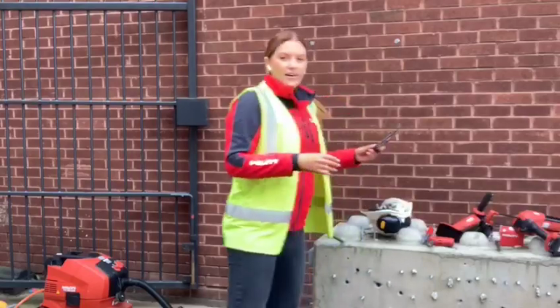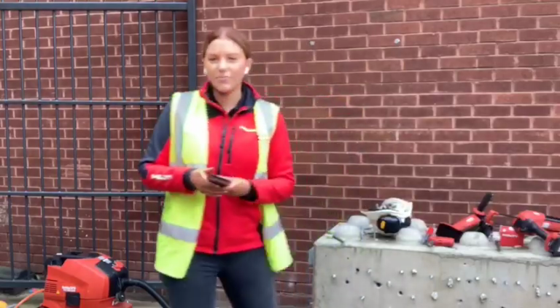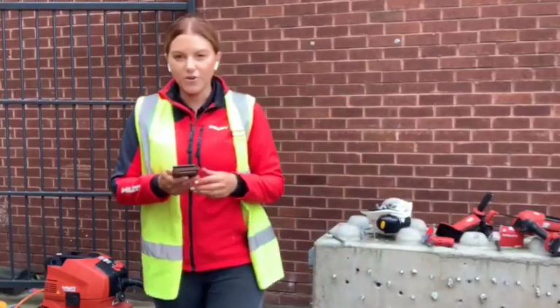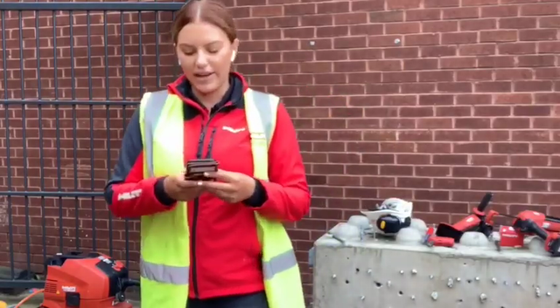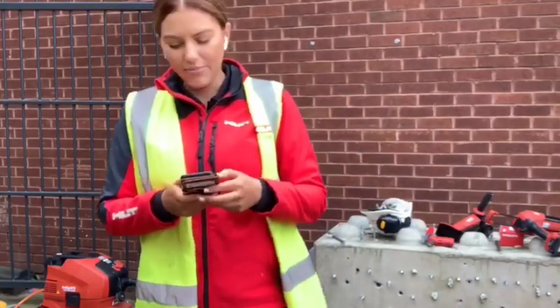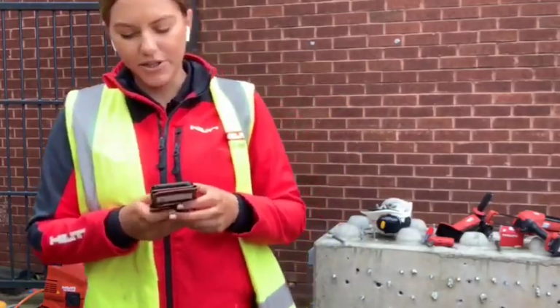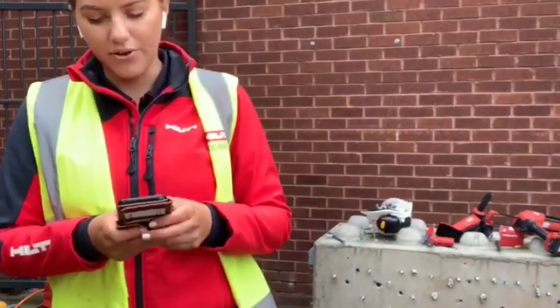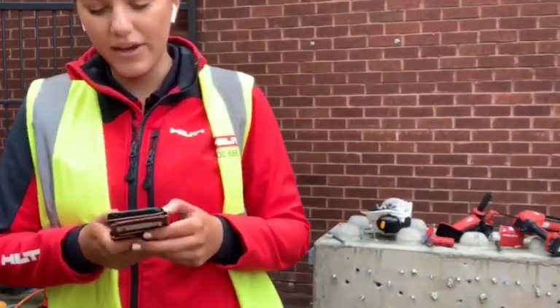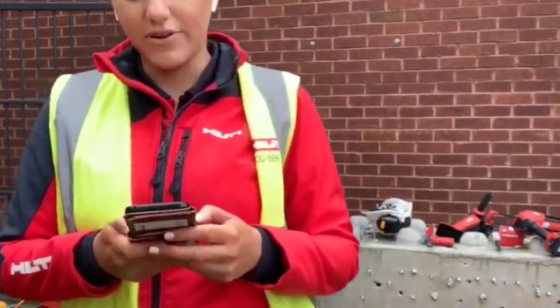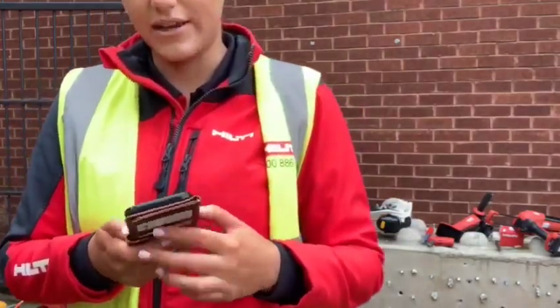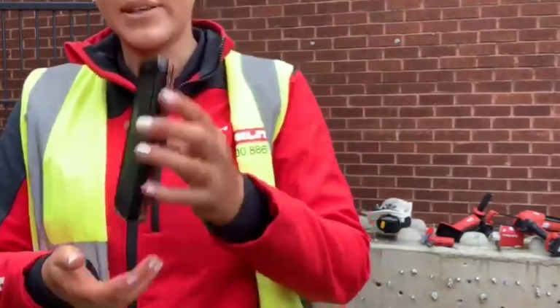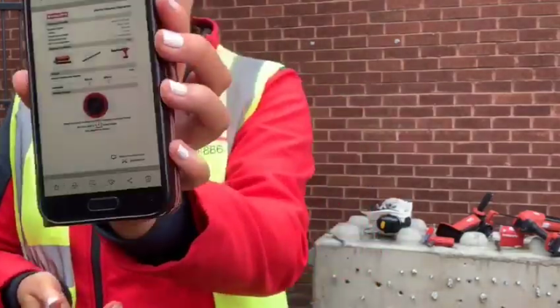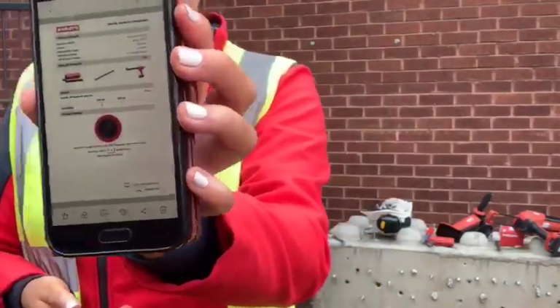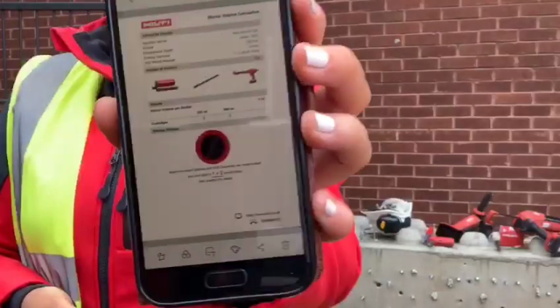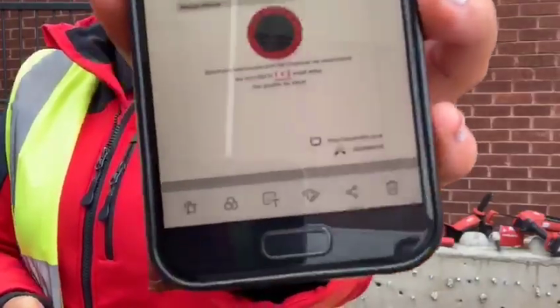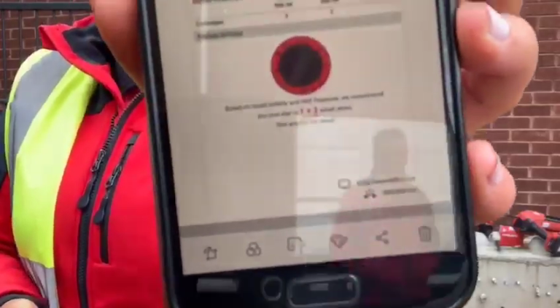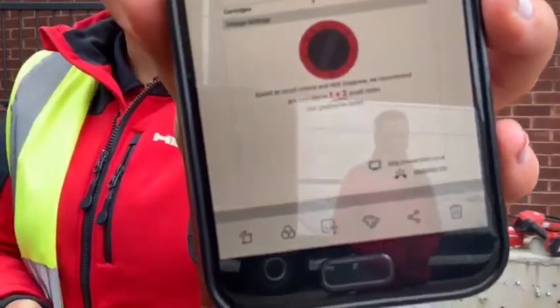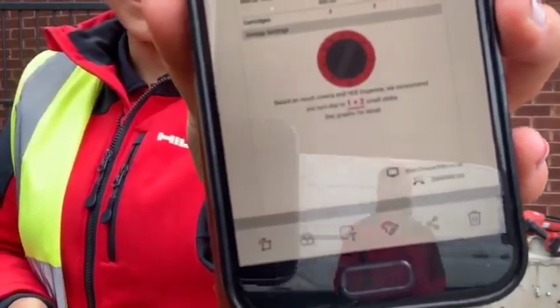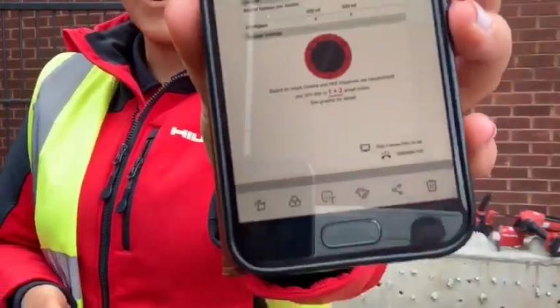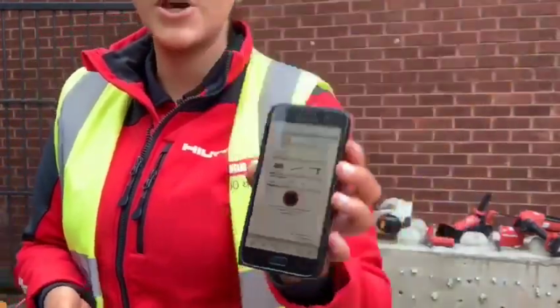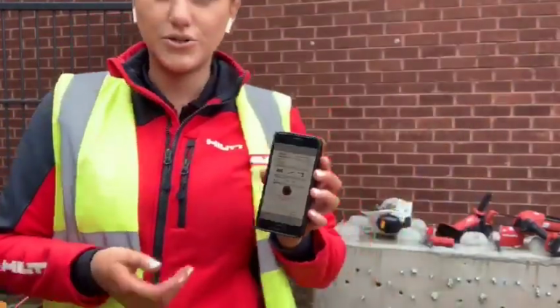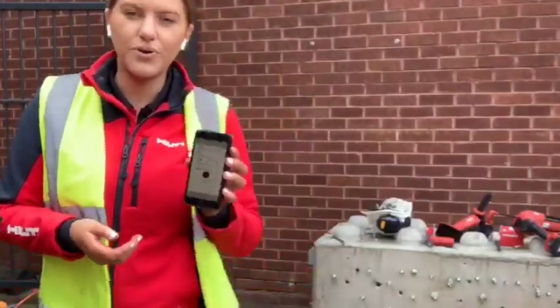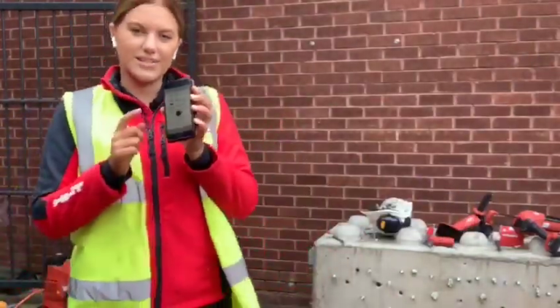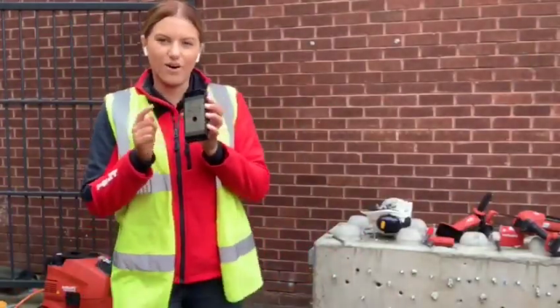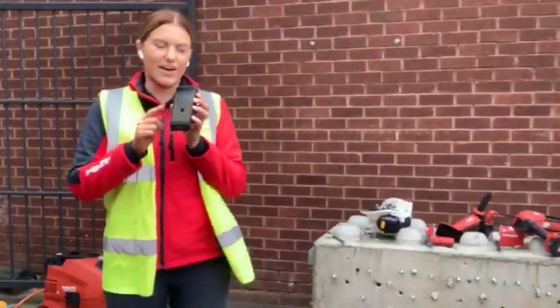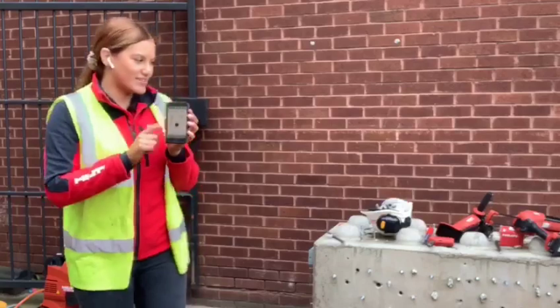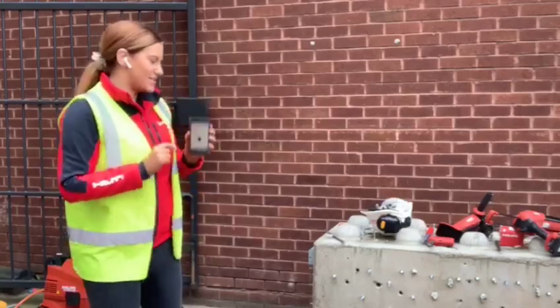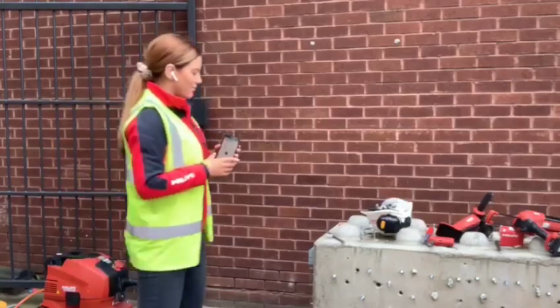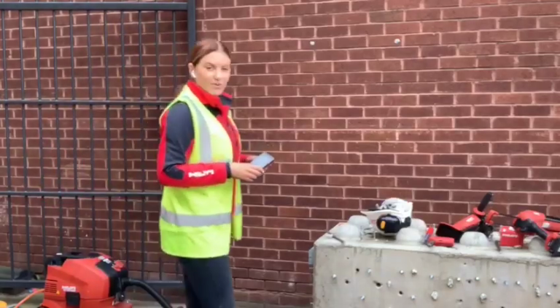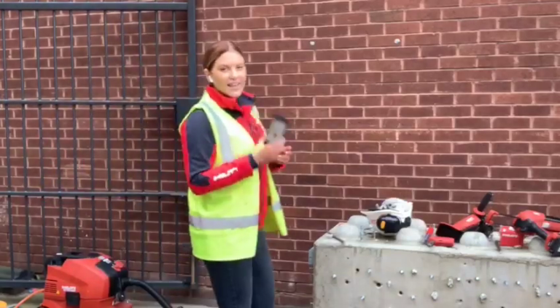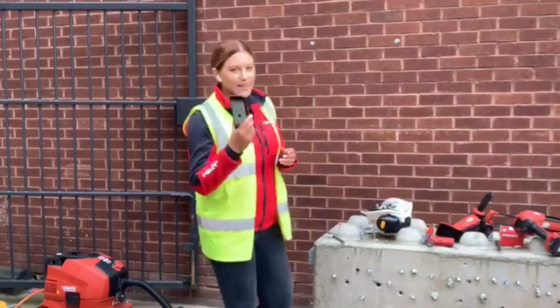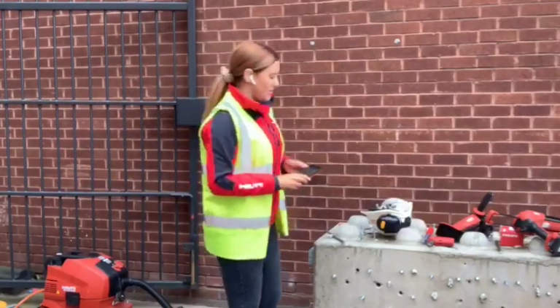I mentioned the Volume Calculator app — I'm just going to show you what the PDF looks like that it generates. I've used this one and it tells me I need a one plus two setting on my resin dispenser. I've already preset that, but that's what I'll be using.